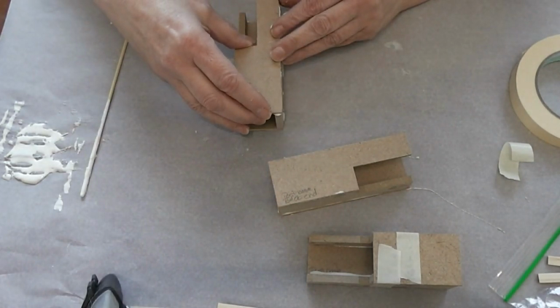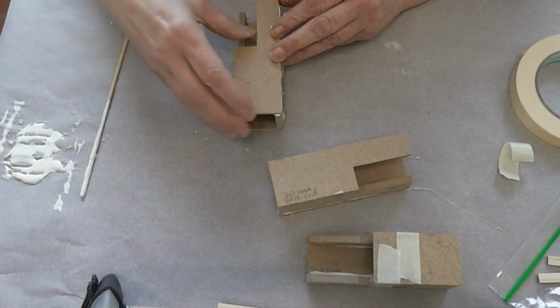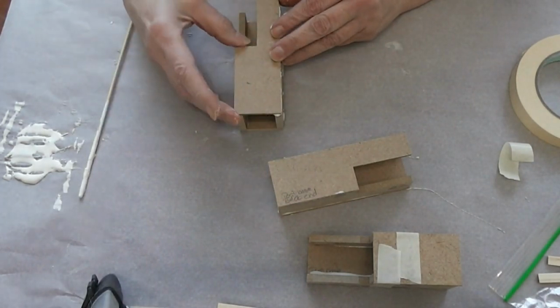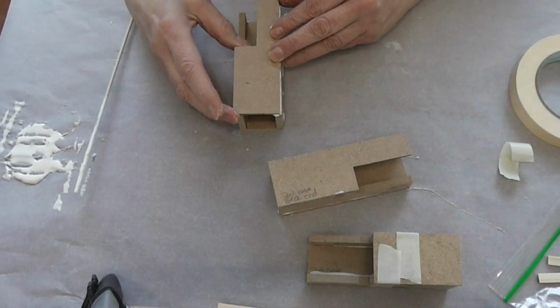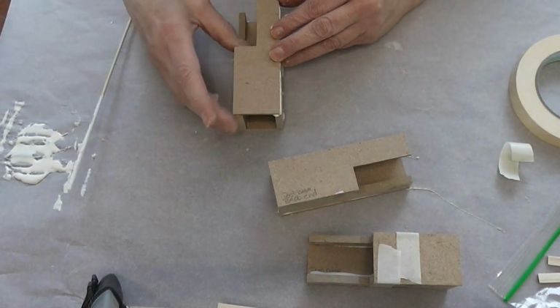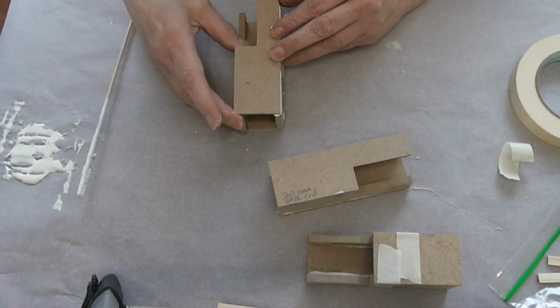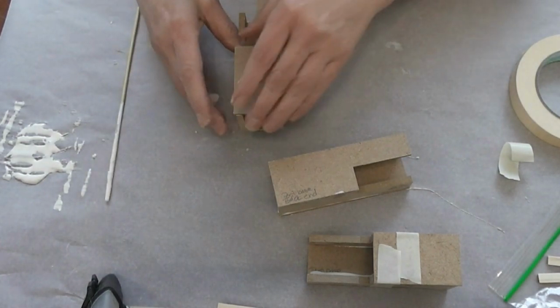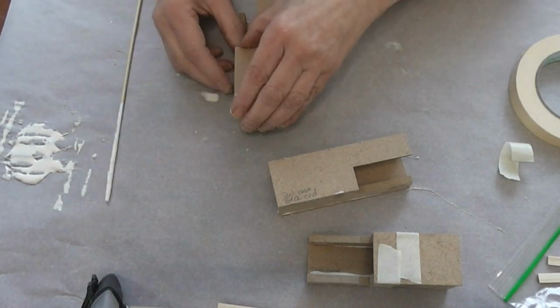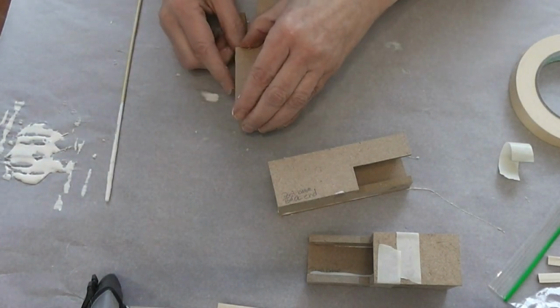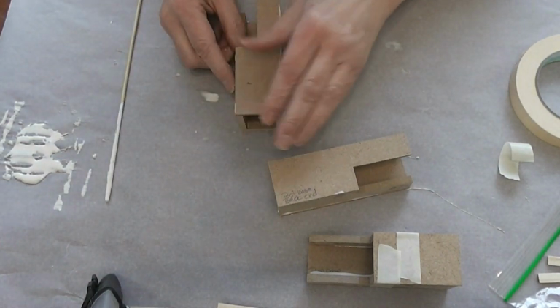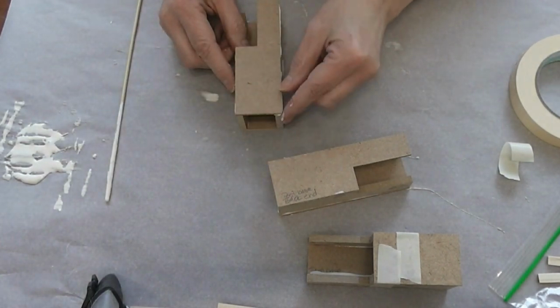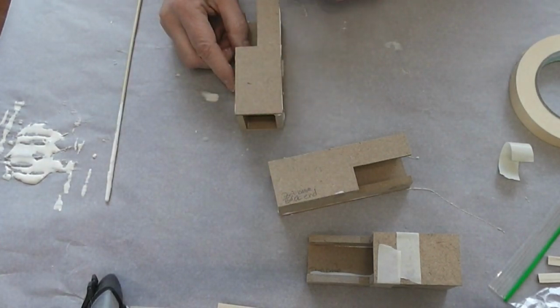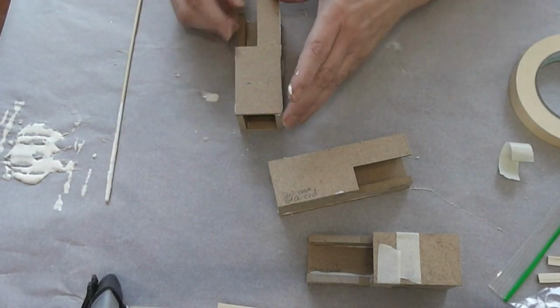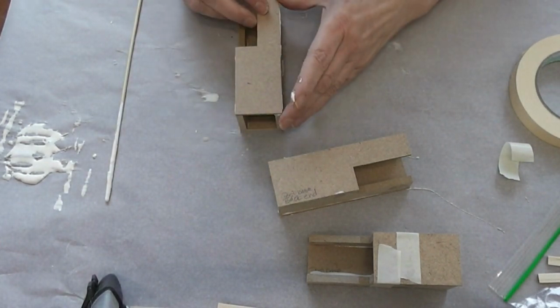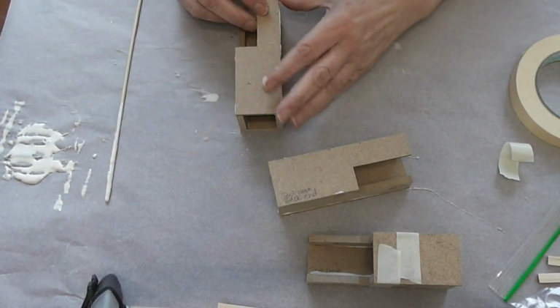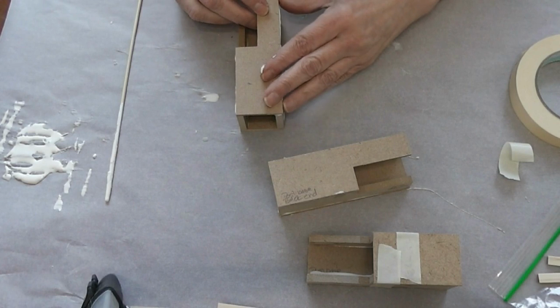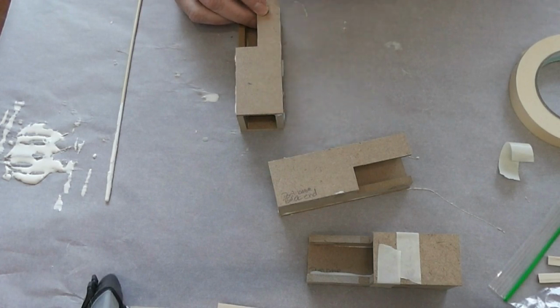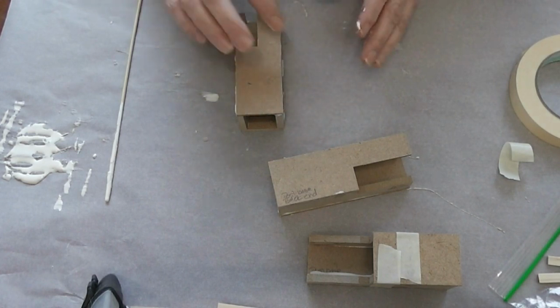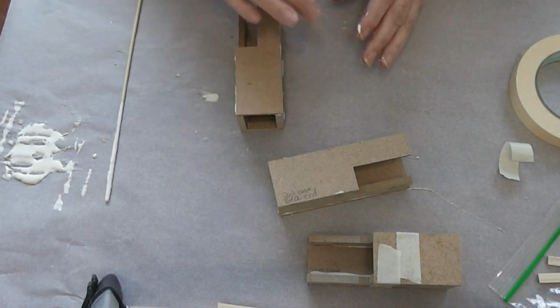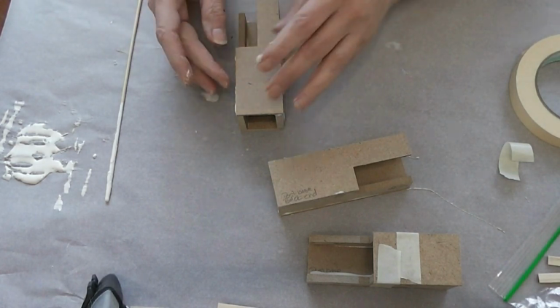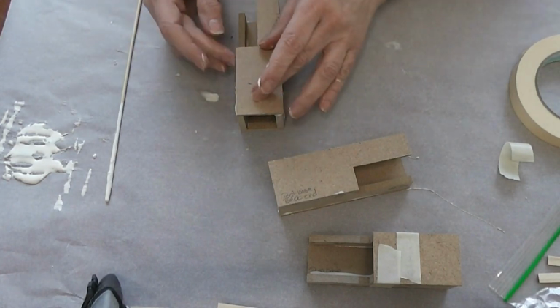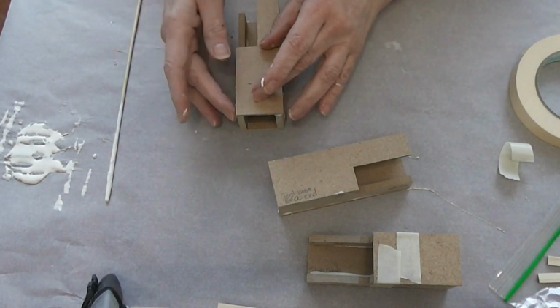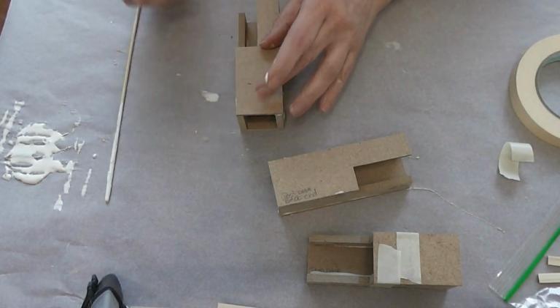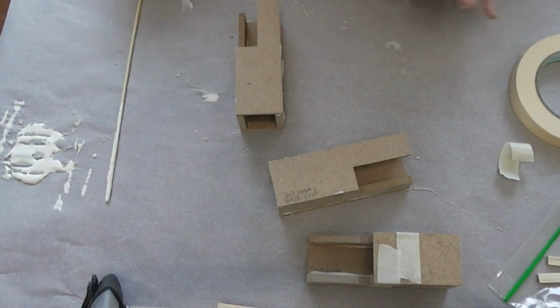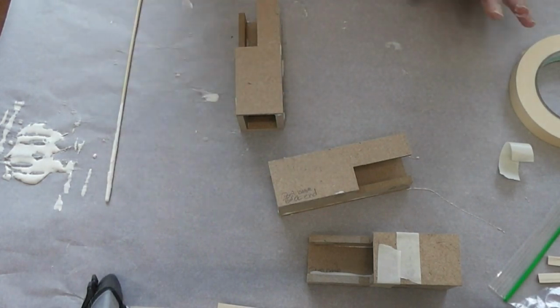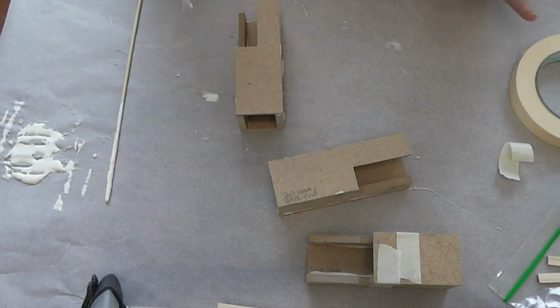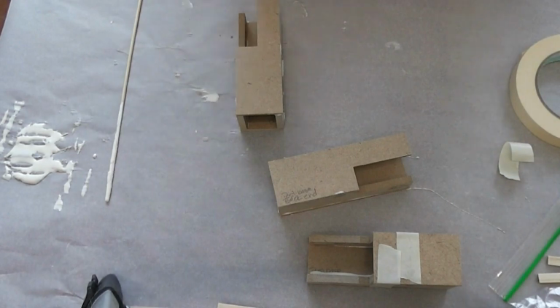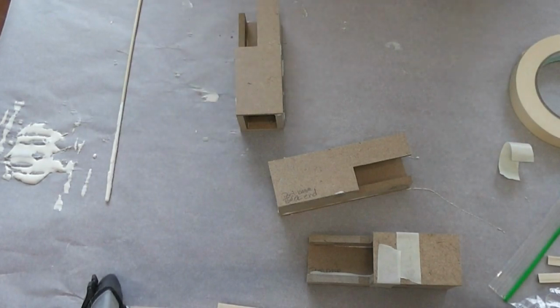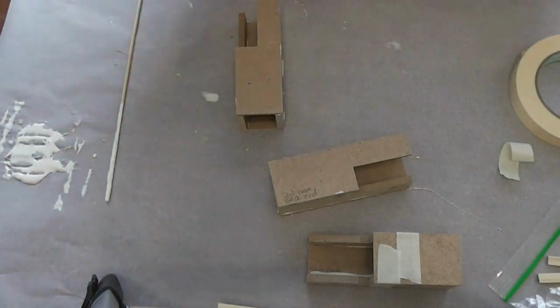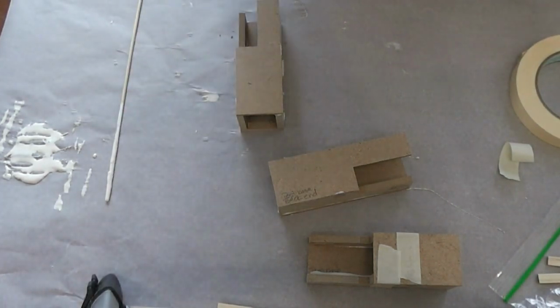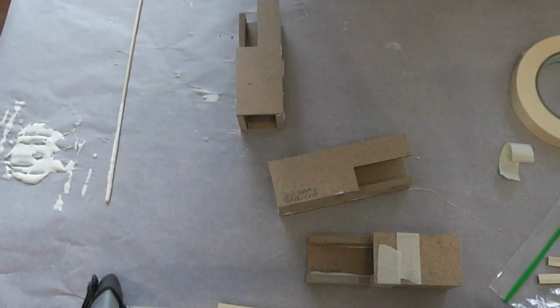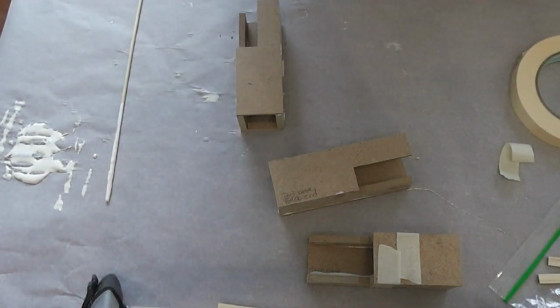These are going to have to dry. And then I will be doing some priming on them after the glue is completely dried. So I will see you when it's time to prime these.